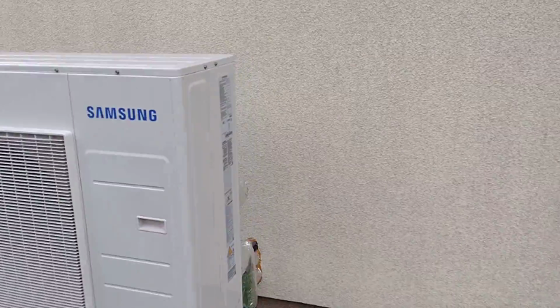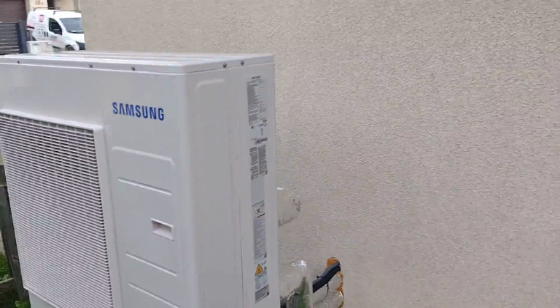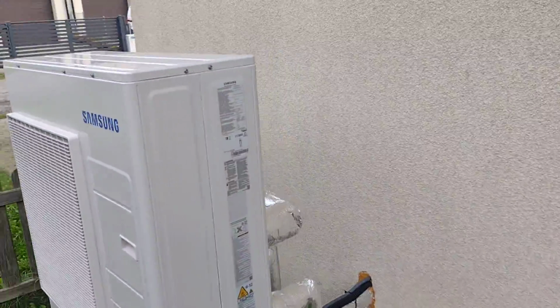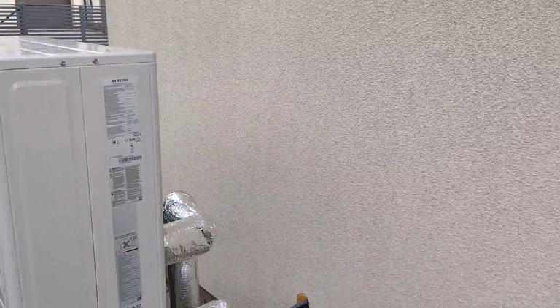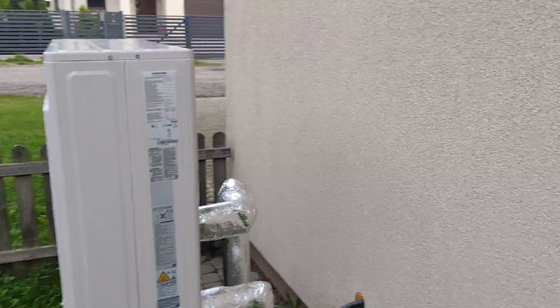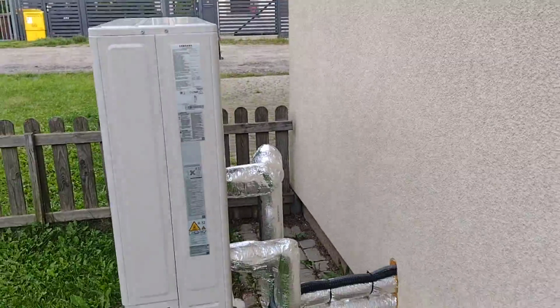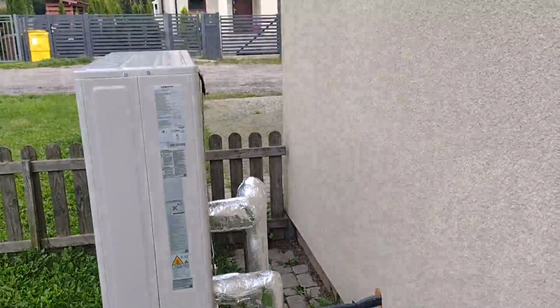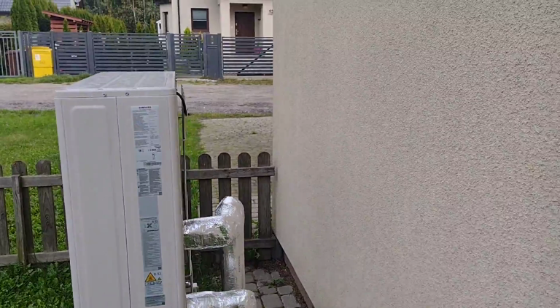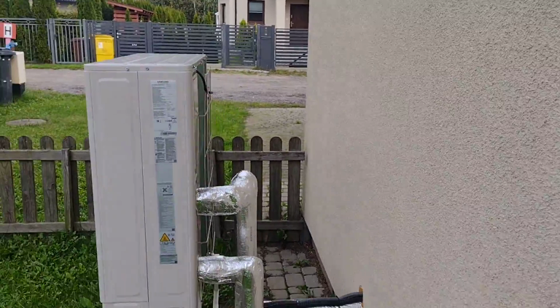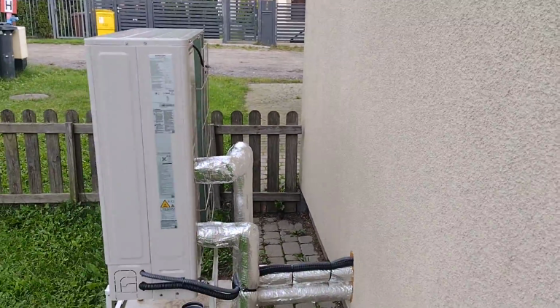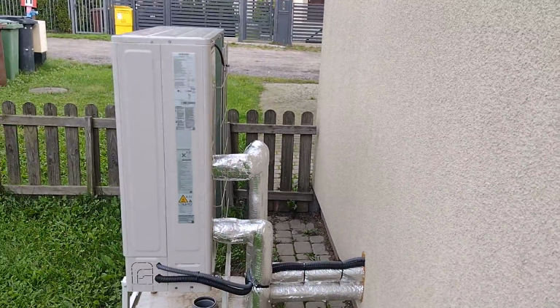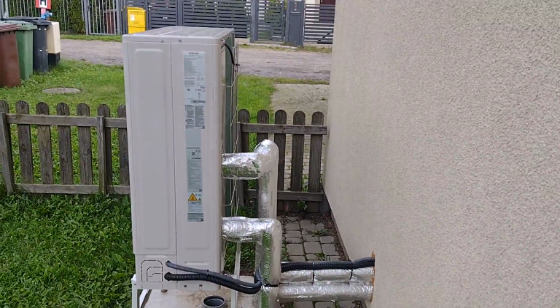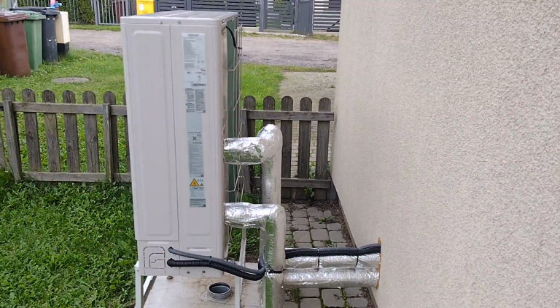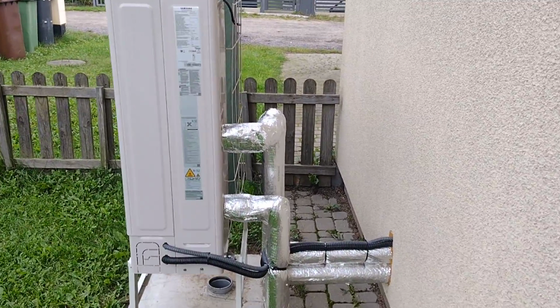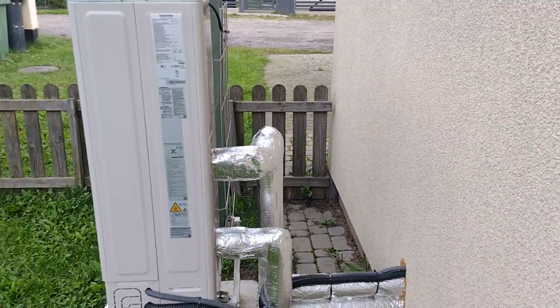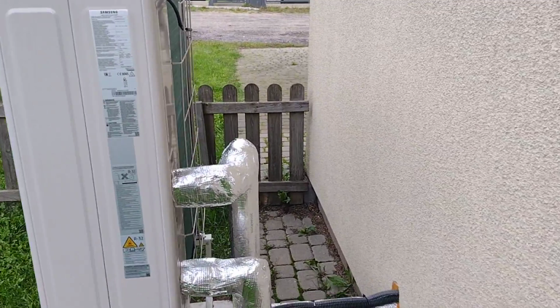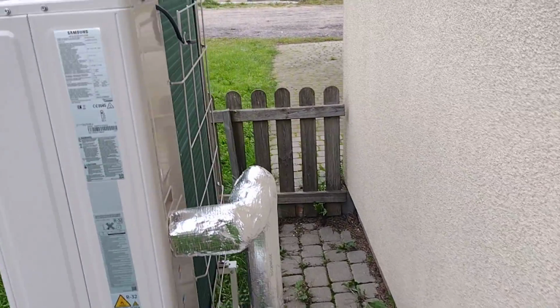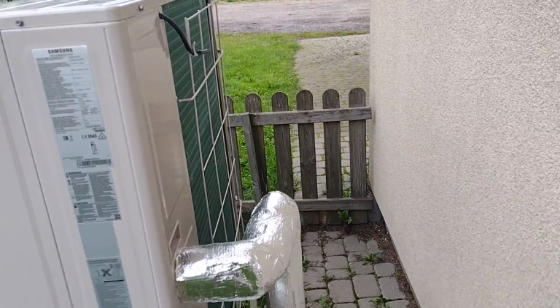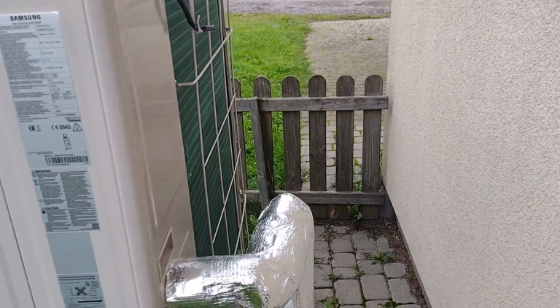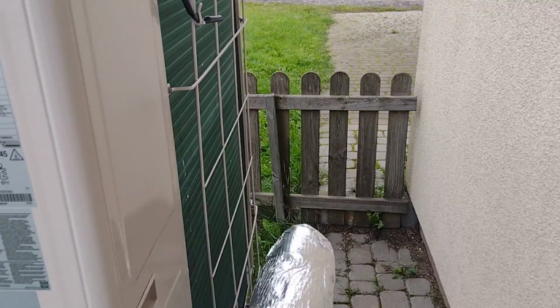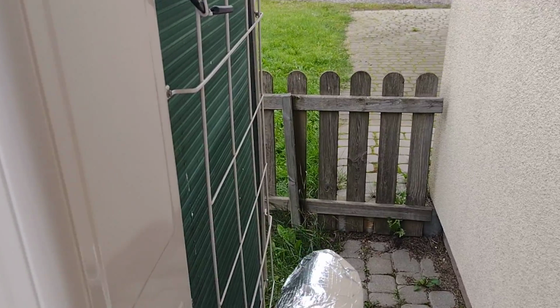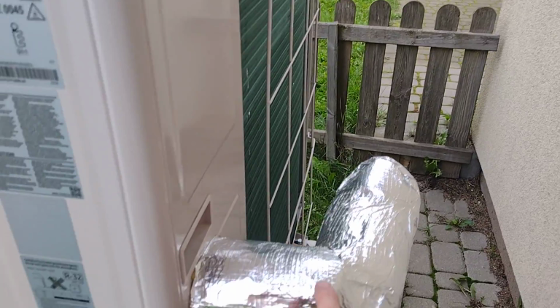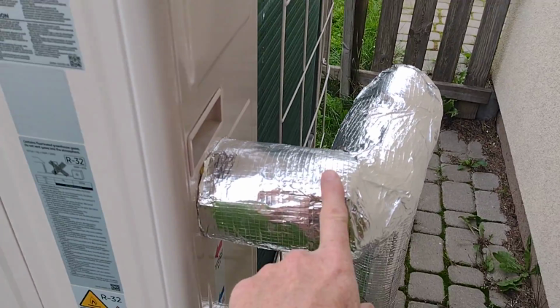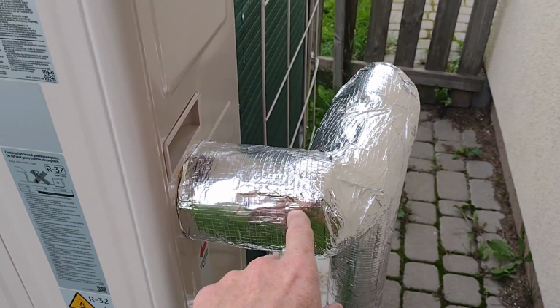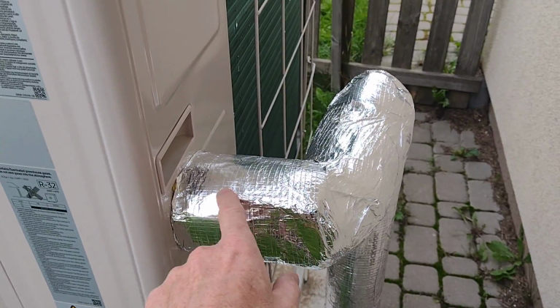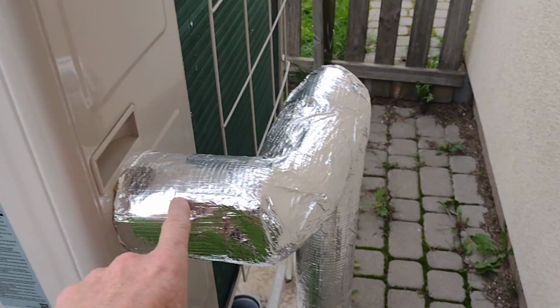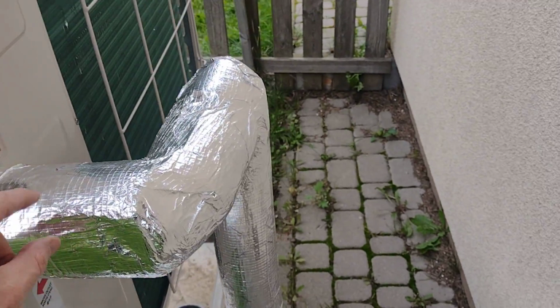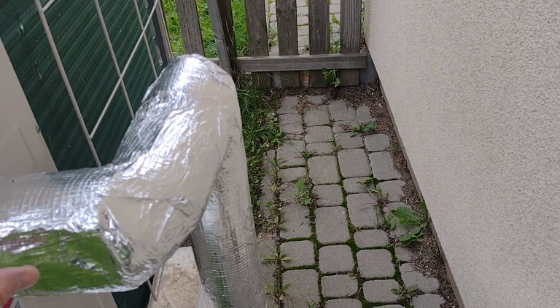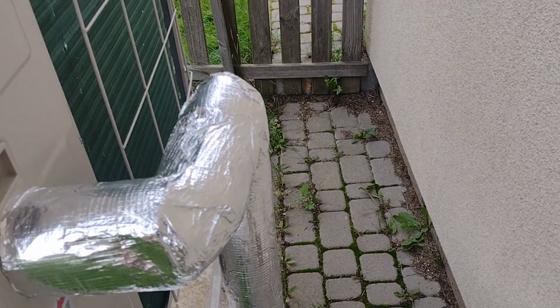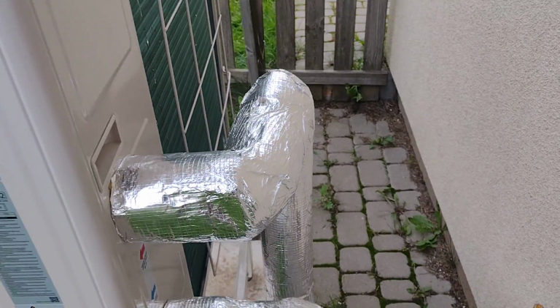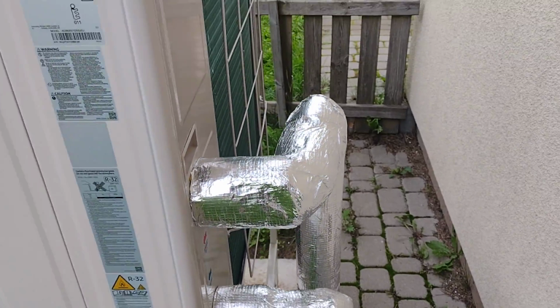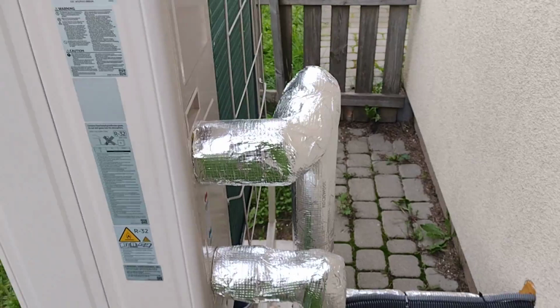You can see that distance is probably about 60 centimeters from the wall, and the pipe is heavily lagged. This is proper insulation, at least three centimeters thick.